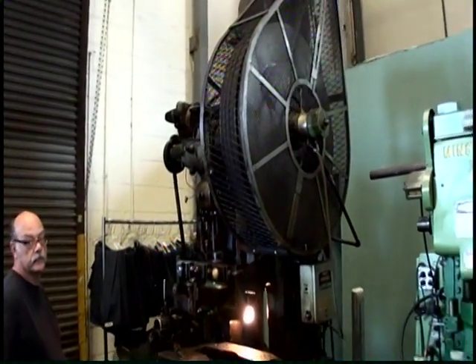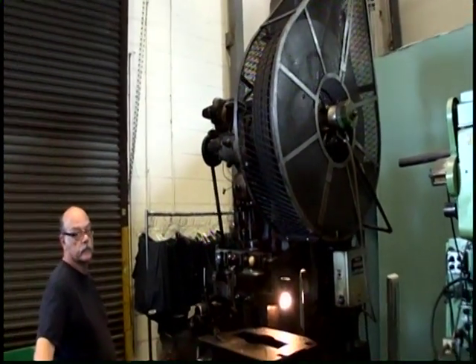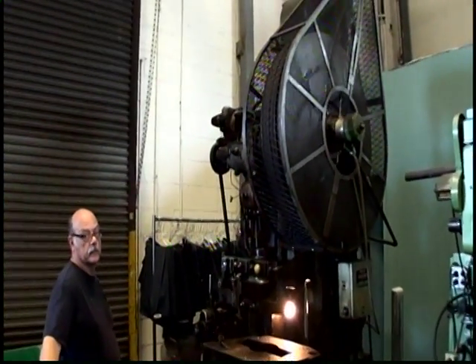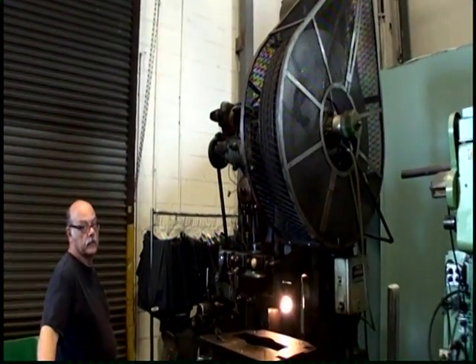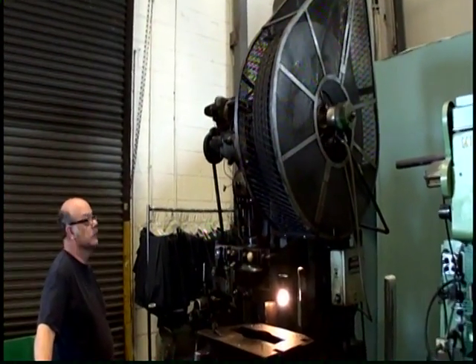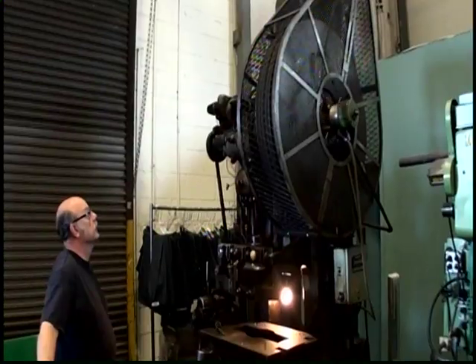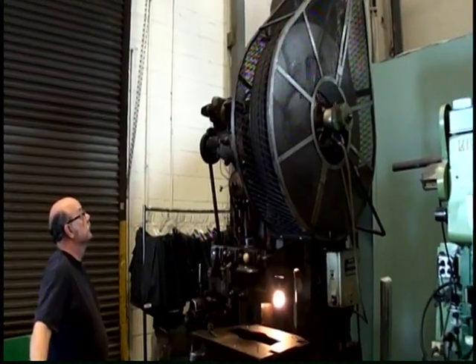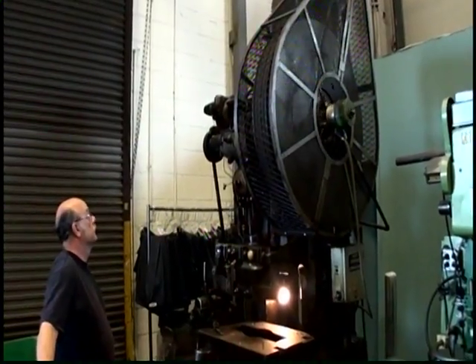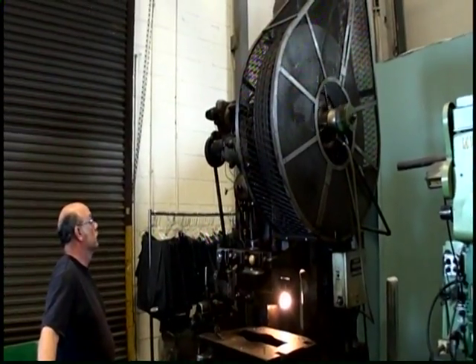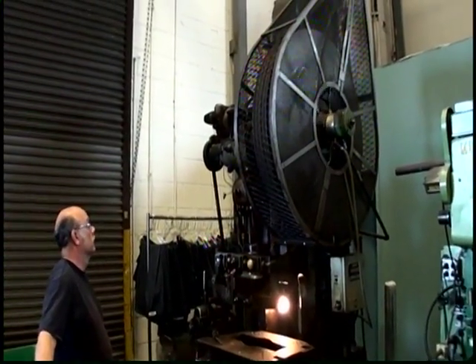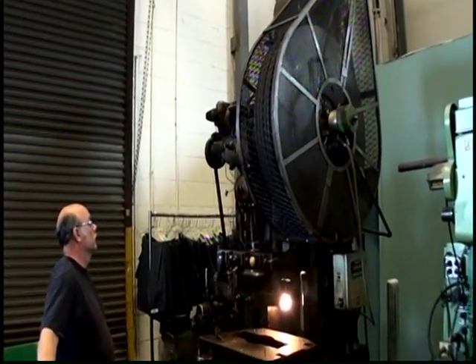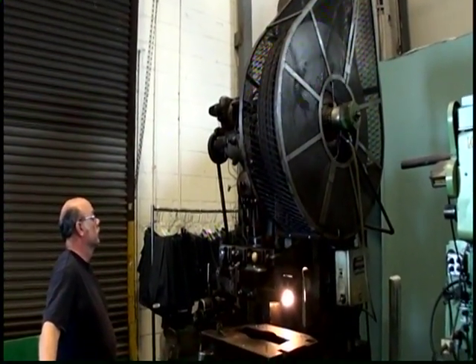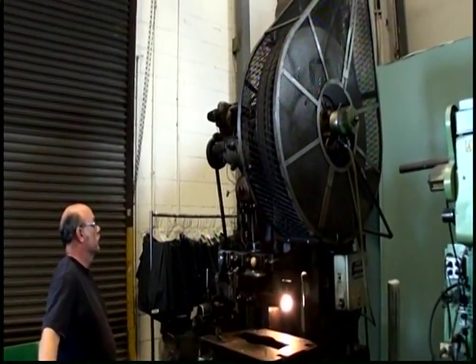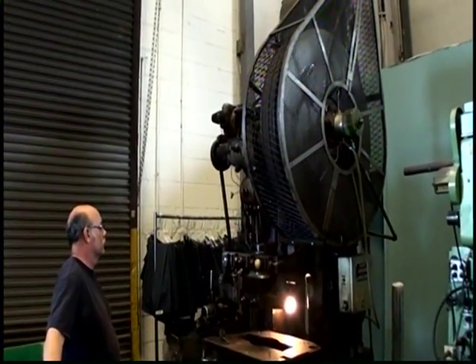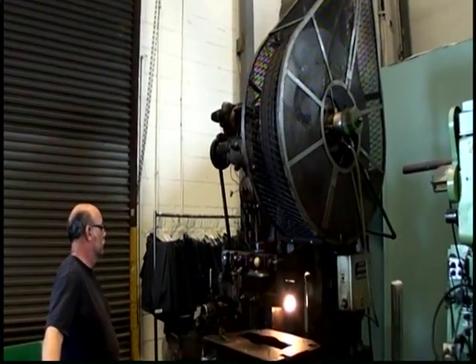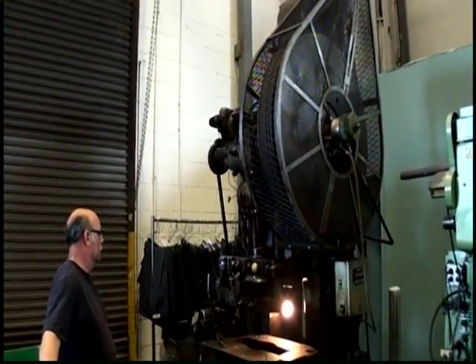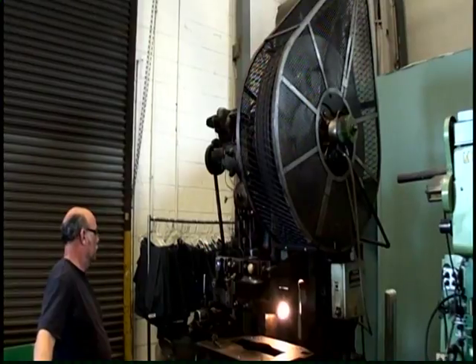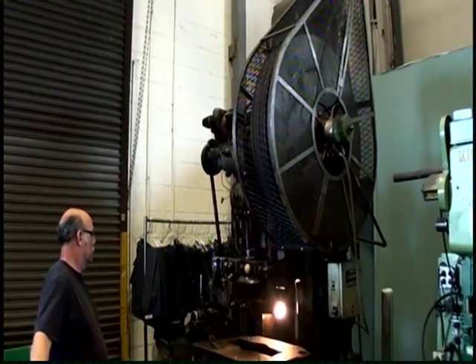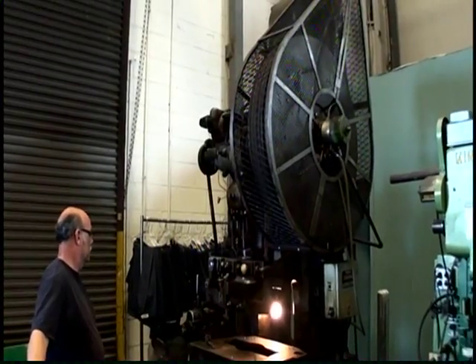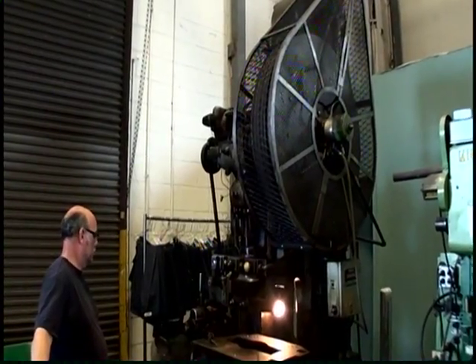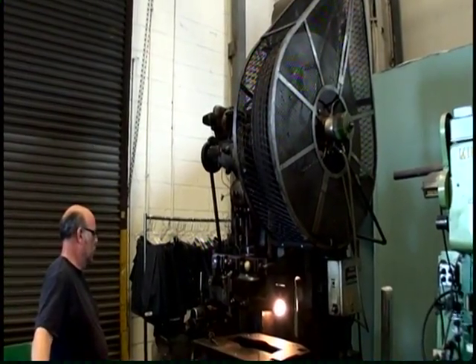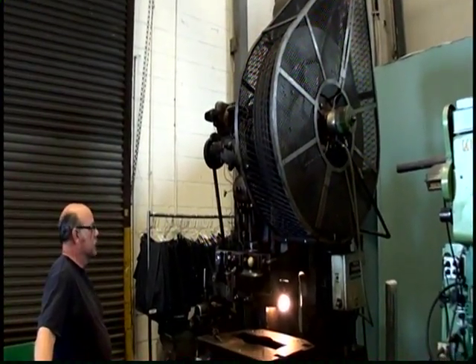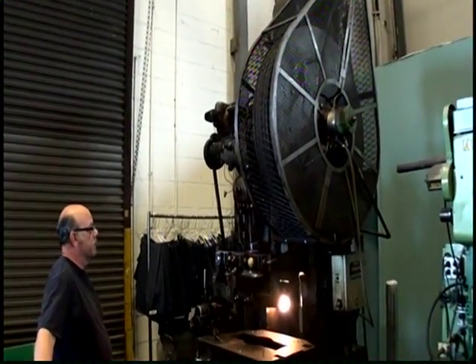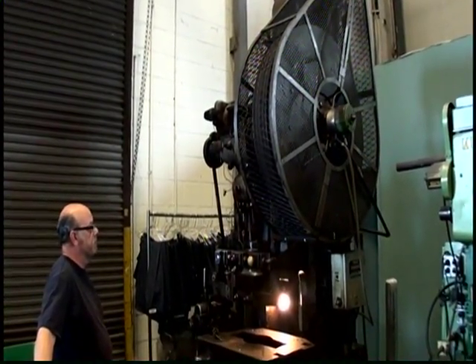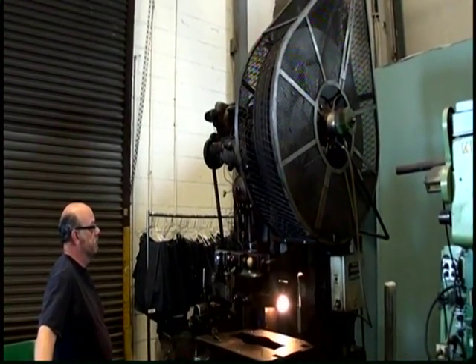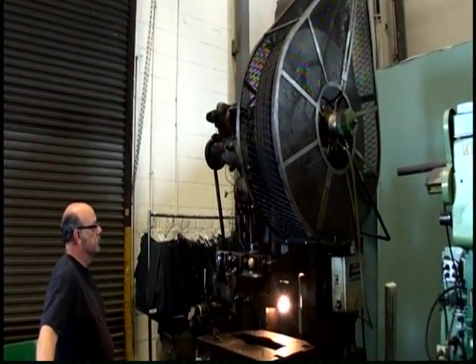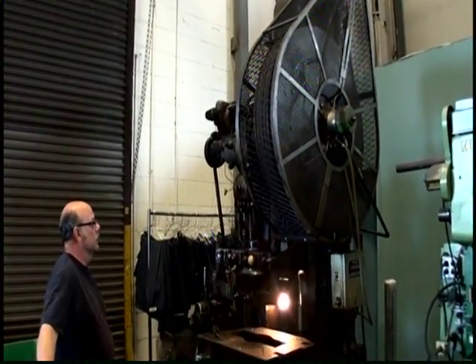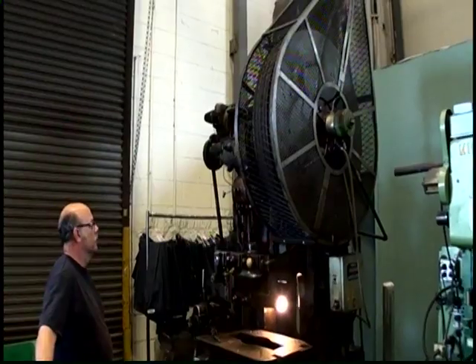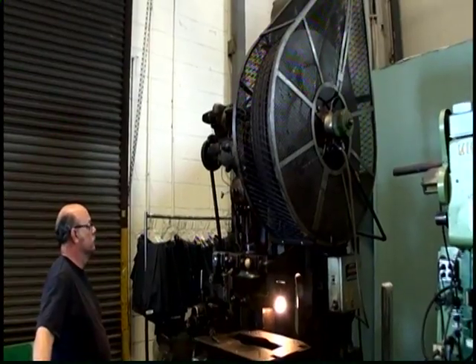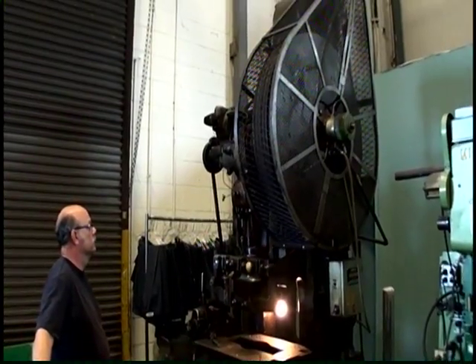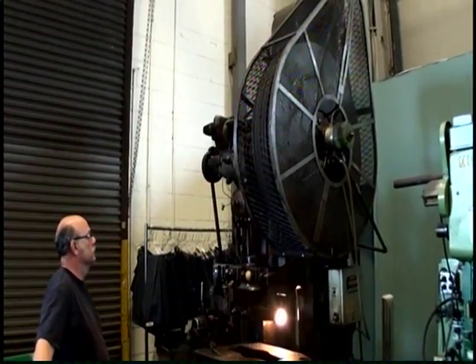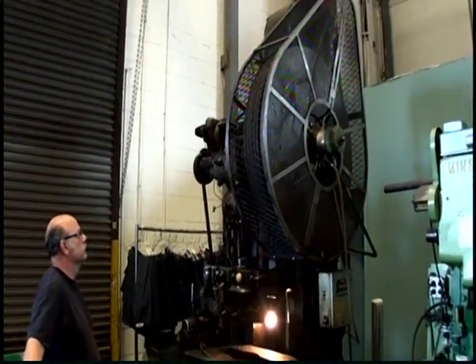Again, the preceding video was a Bliss Model 21-1/2 flywheel-type OBI power press, 60-ton, serial number SJ10204 SPJ451, new 1956.